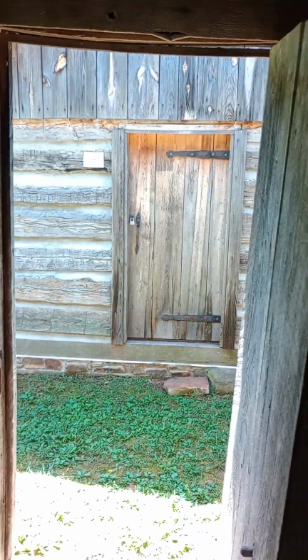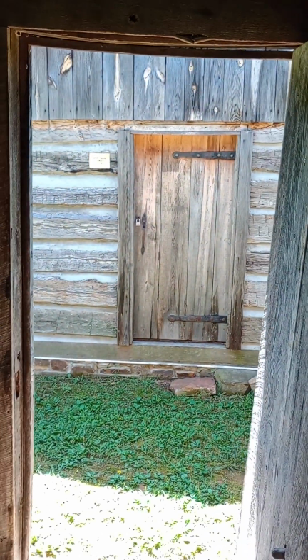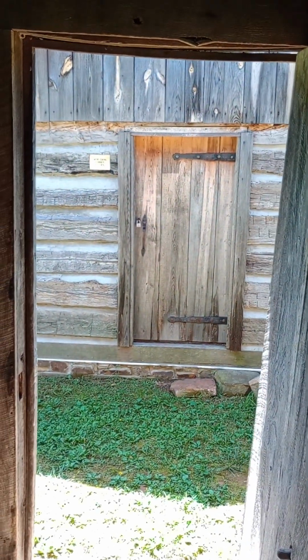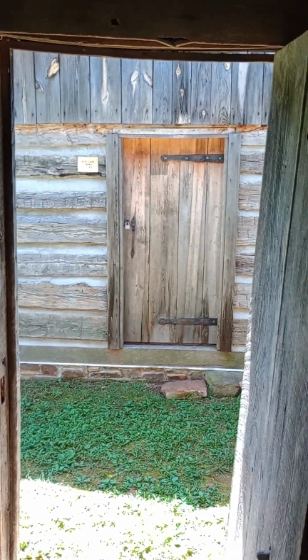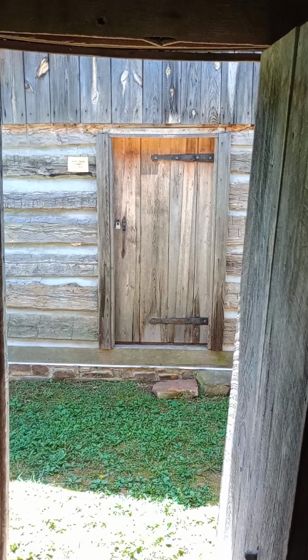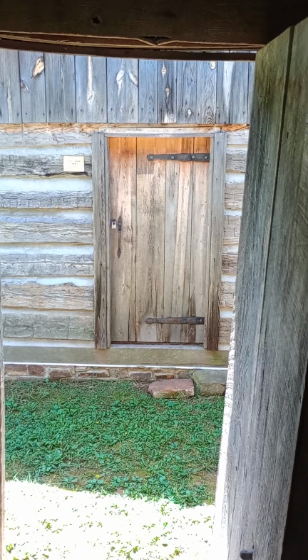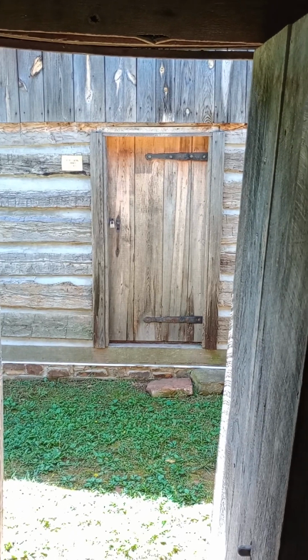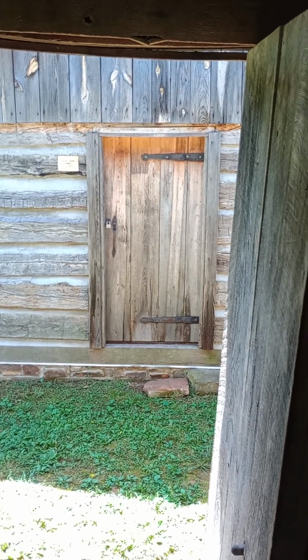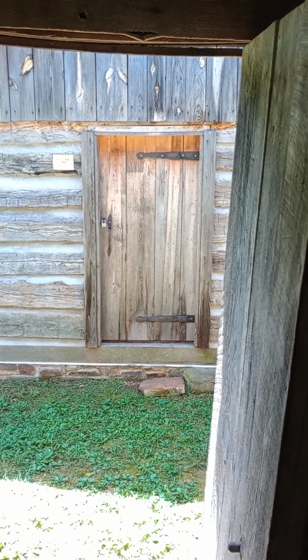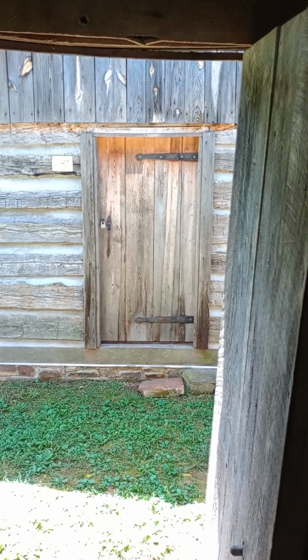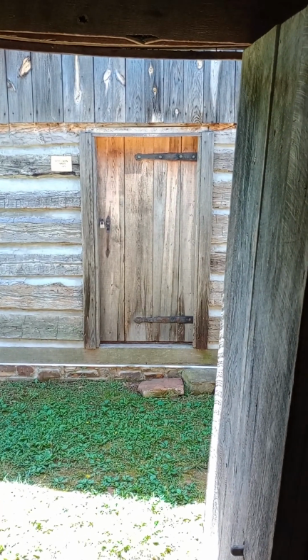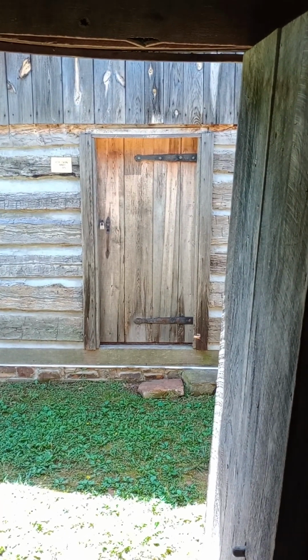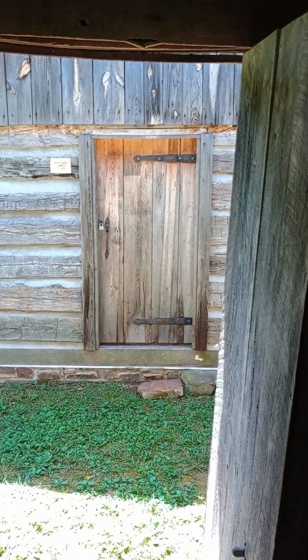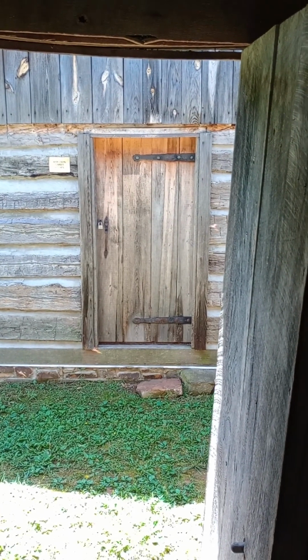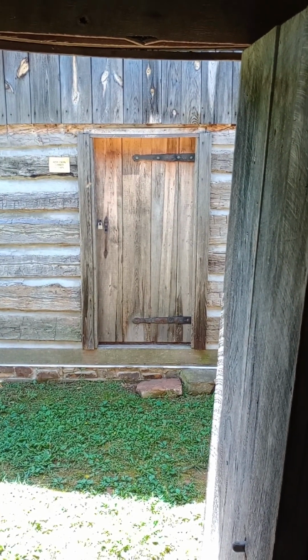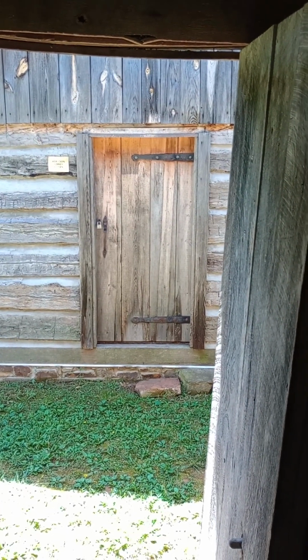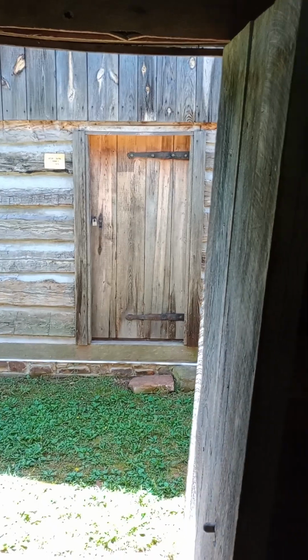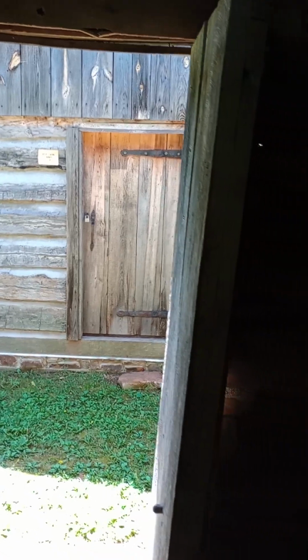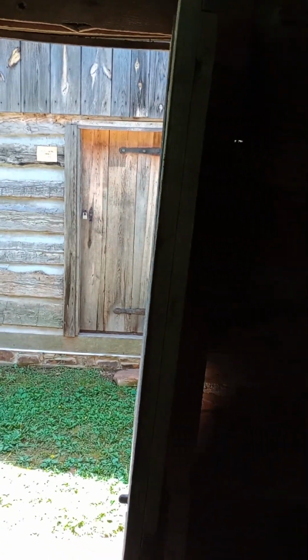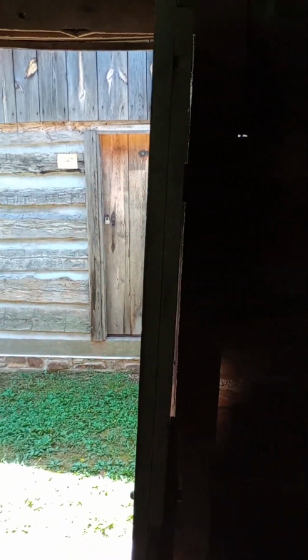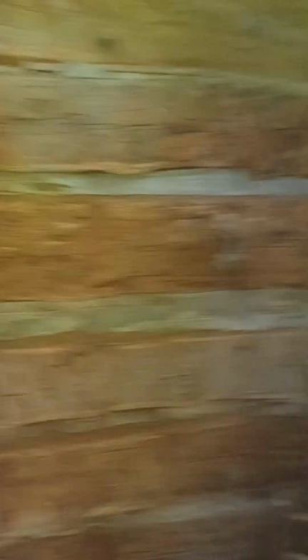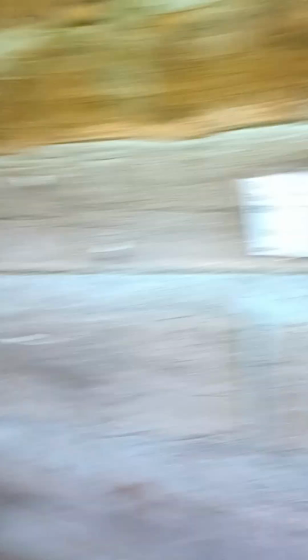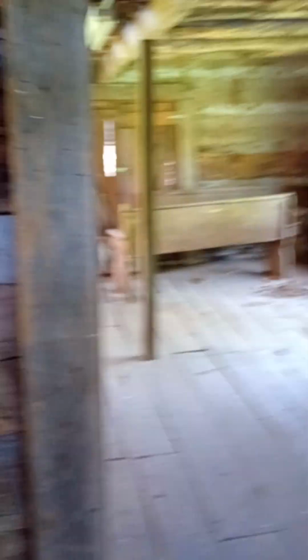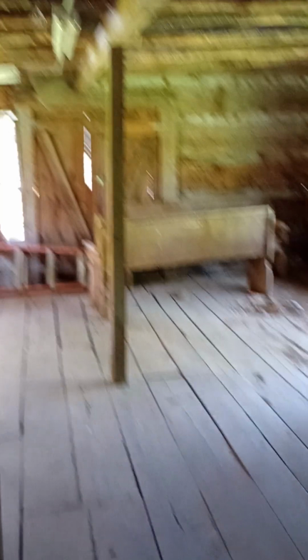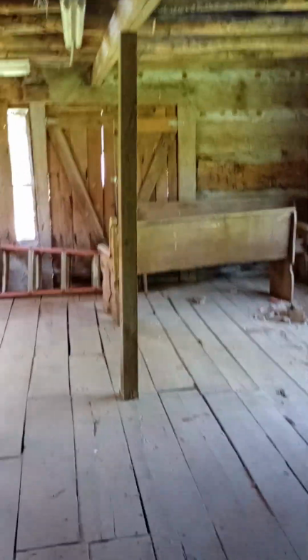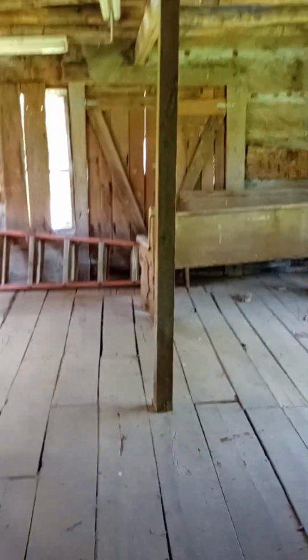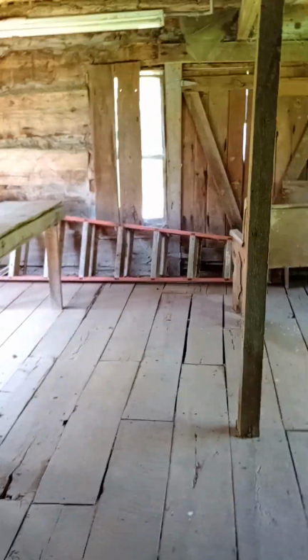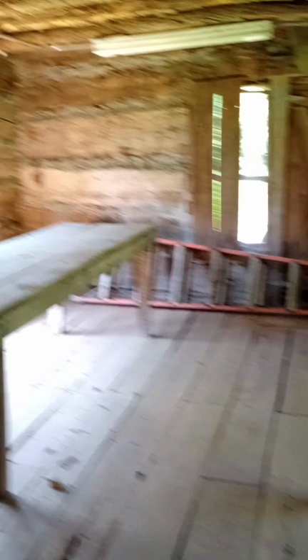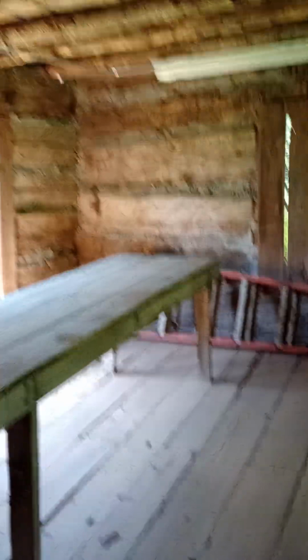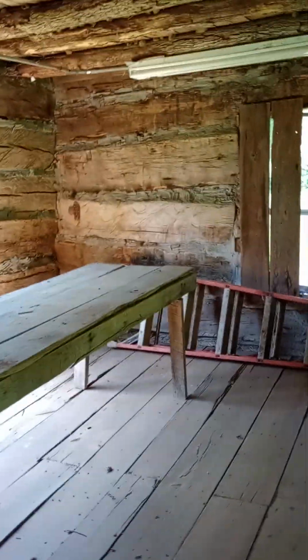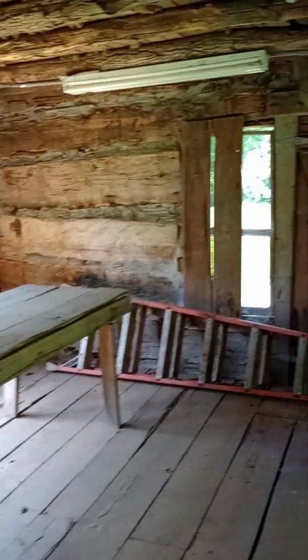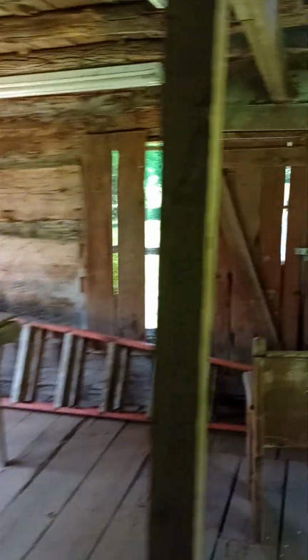Back here is the summer kitchen. It is closed. I did notice there's a lot of wasps in the back right there, so I'm not going to walk that way.